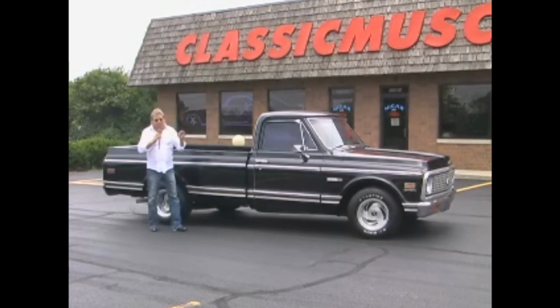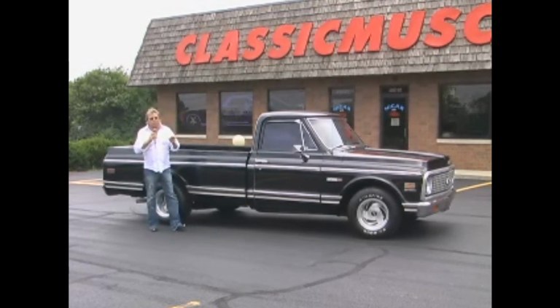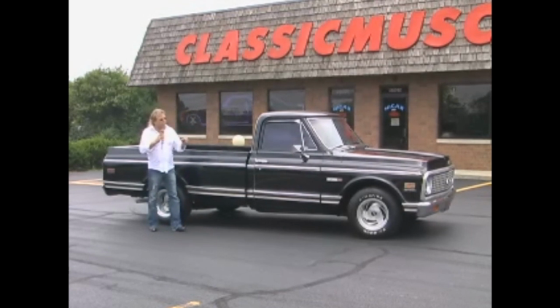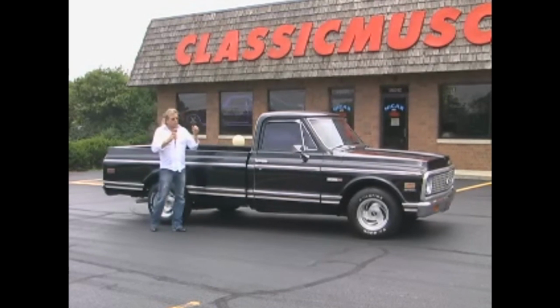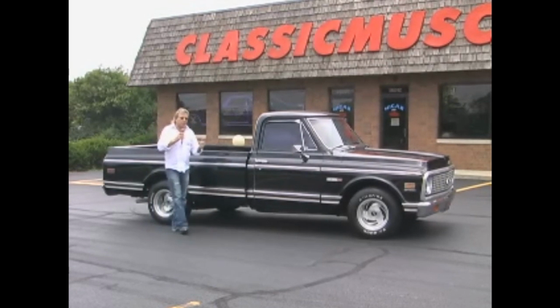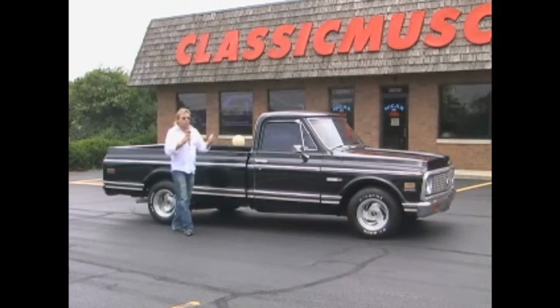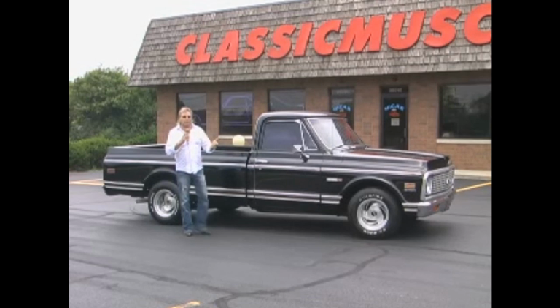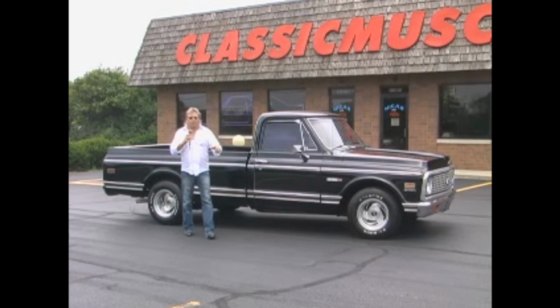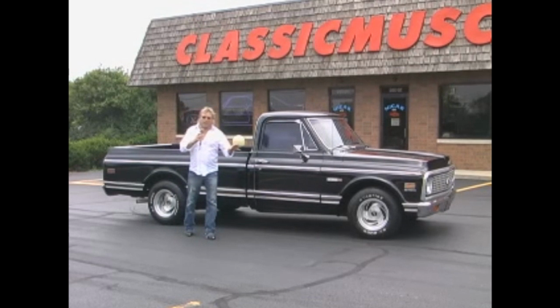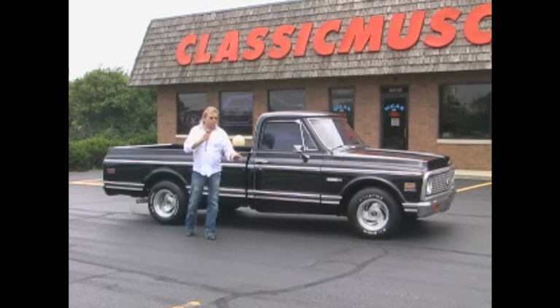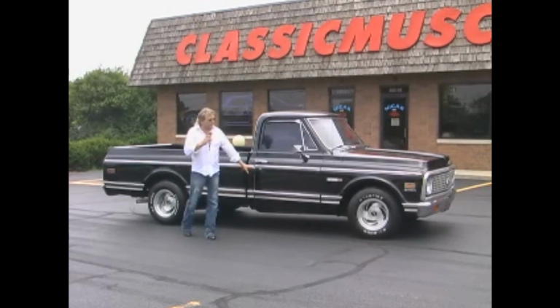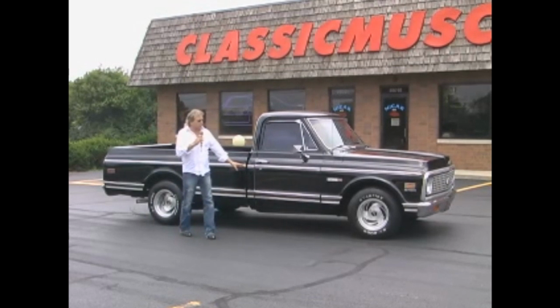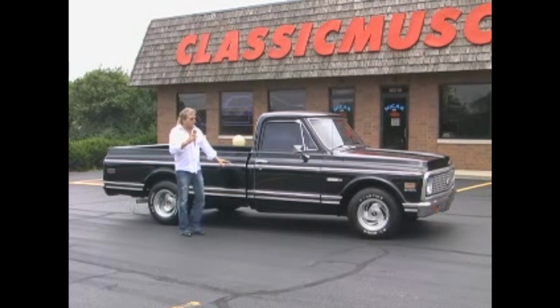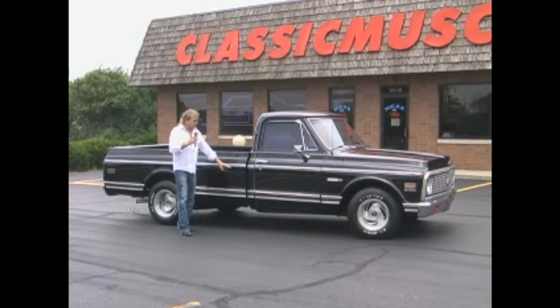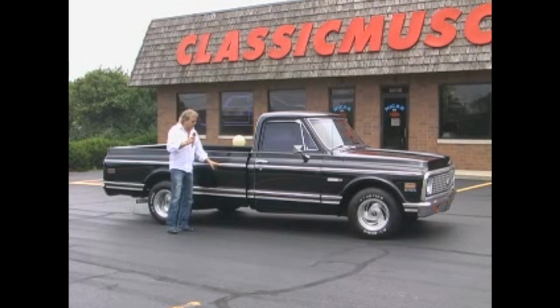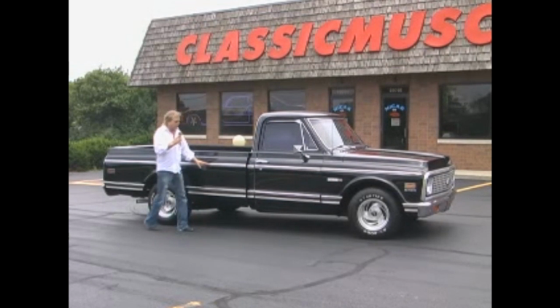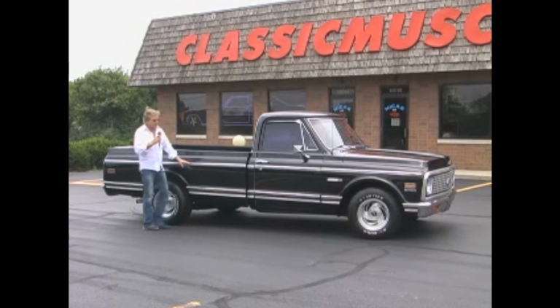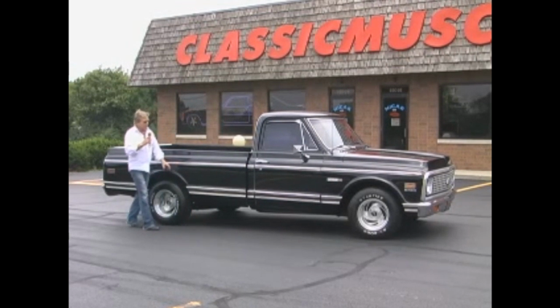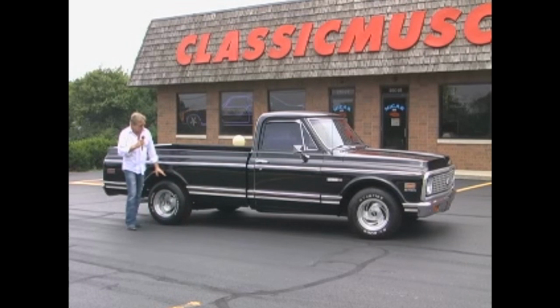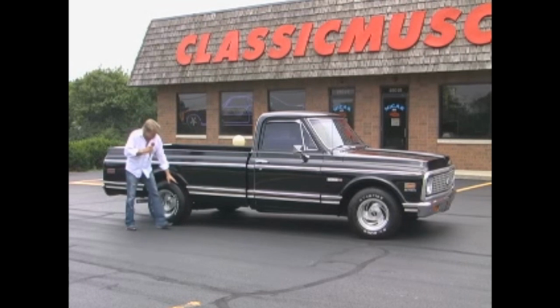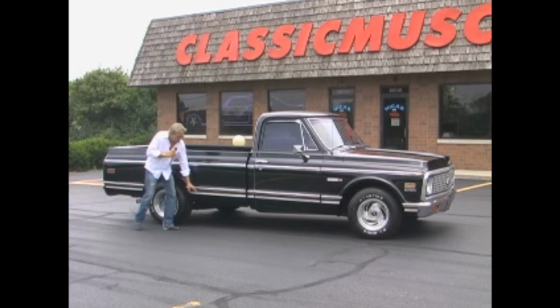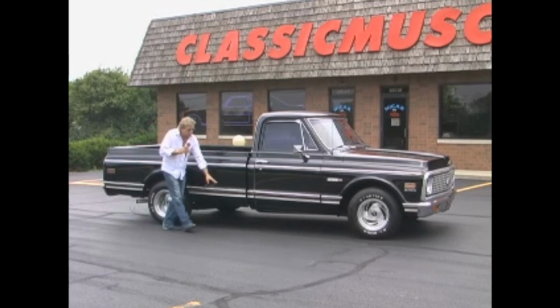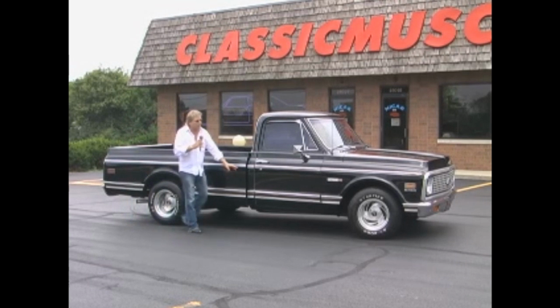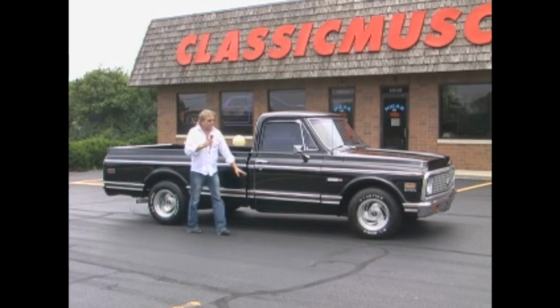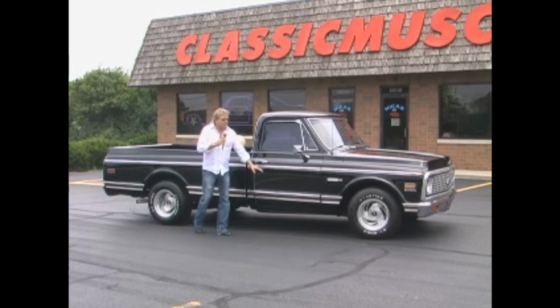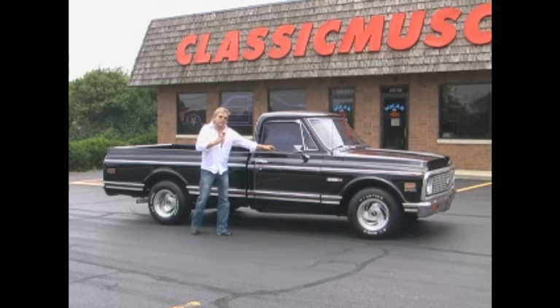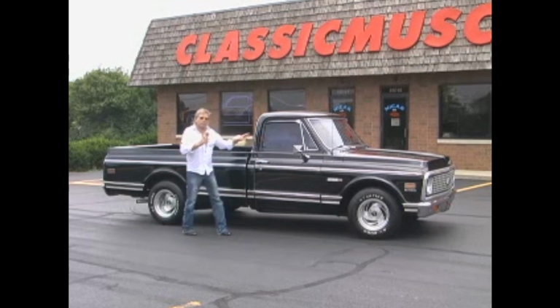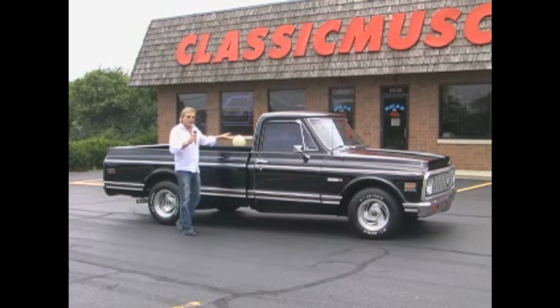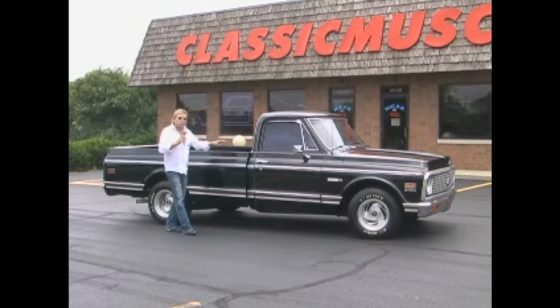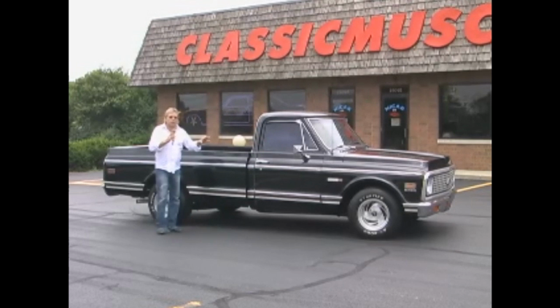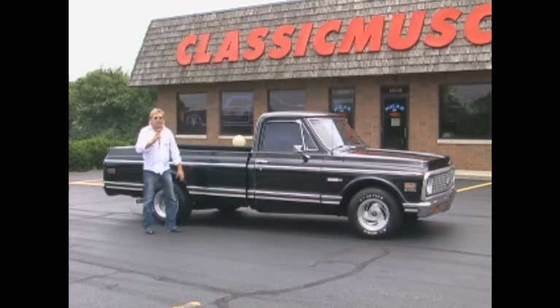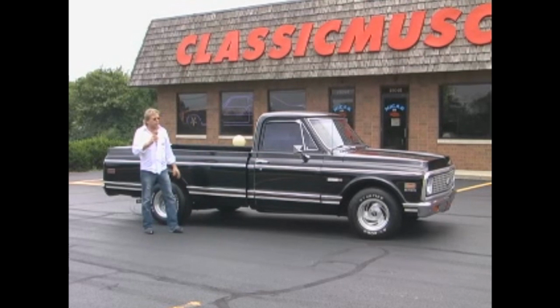I love these trucks — 70, 71, 72 — they've got a great look. This truck has got a lot of factory stainless on it. It's also got the wood grain that goes along on the side and the back of the truck. It's really got a hot look to it.